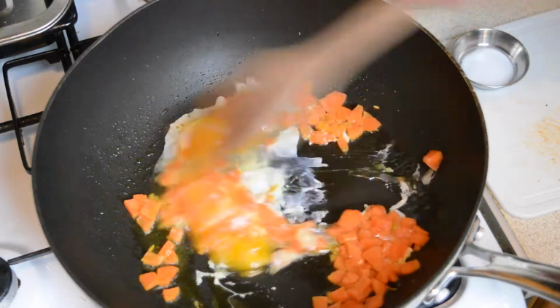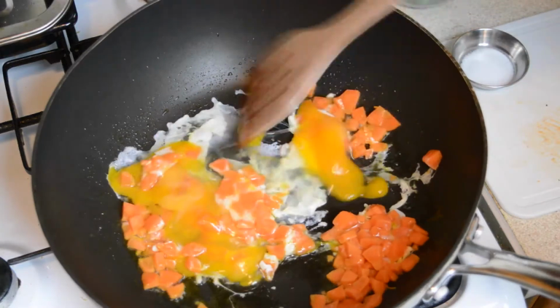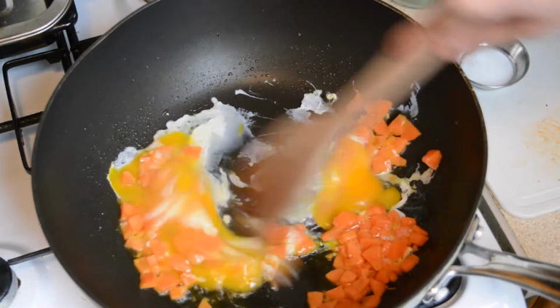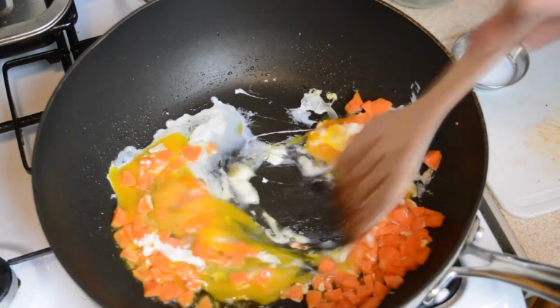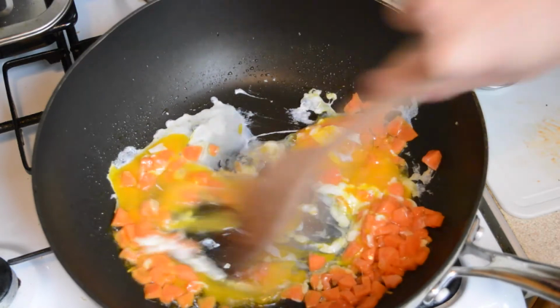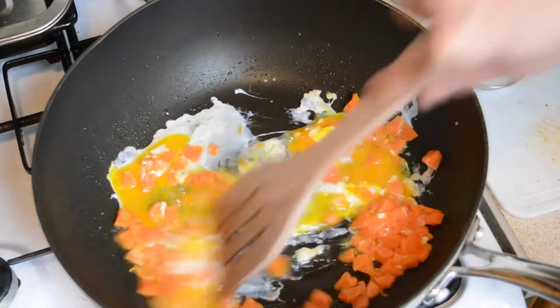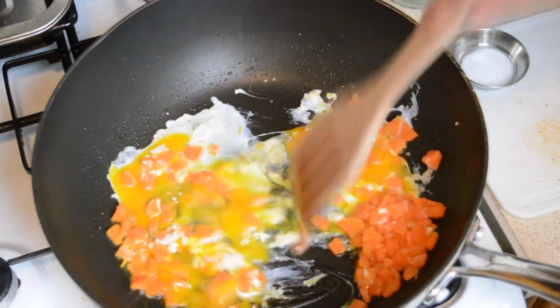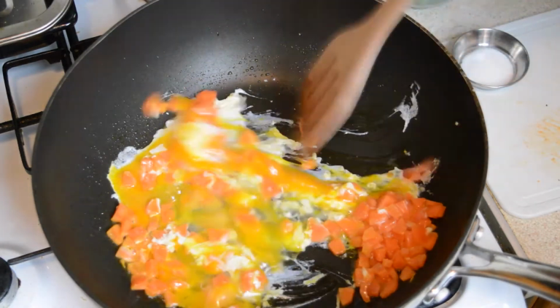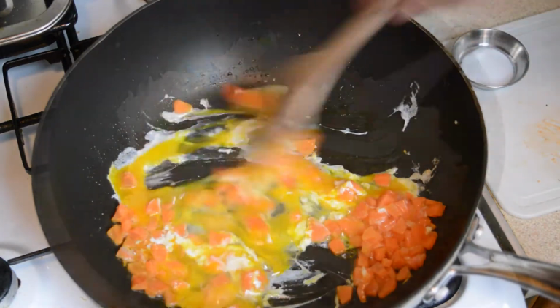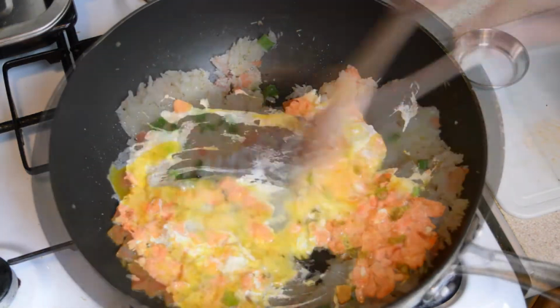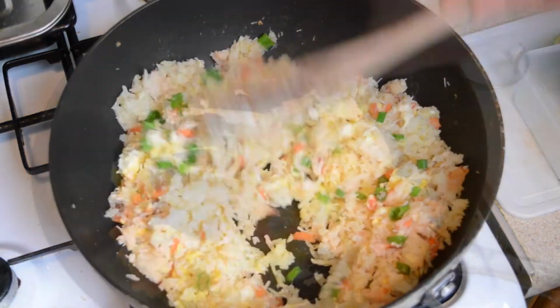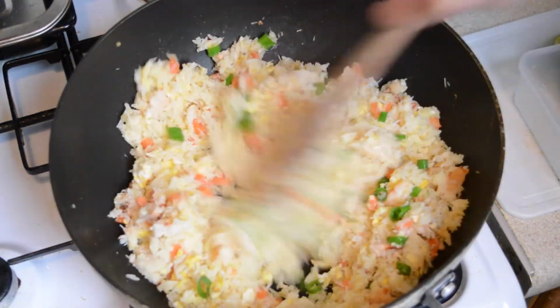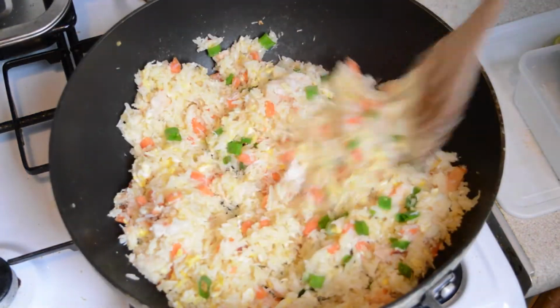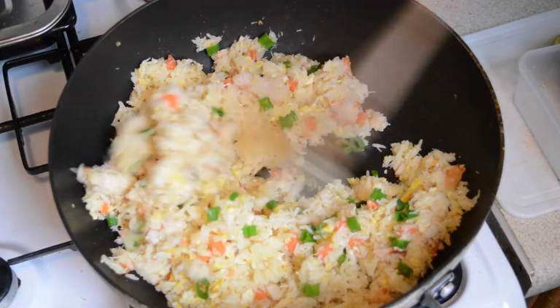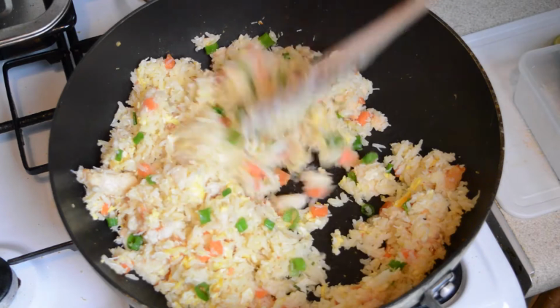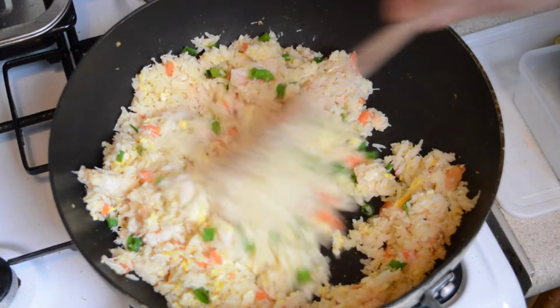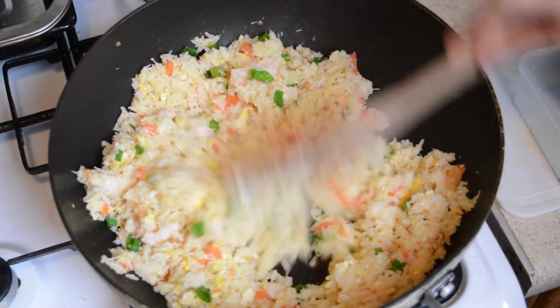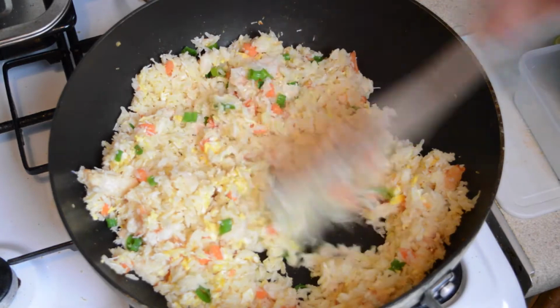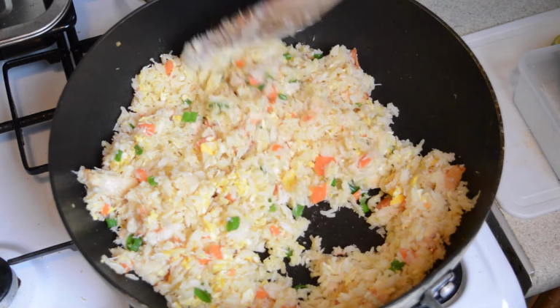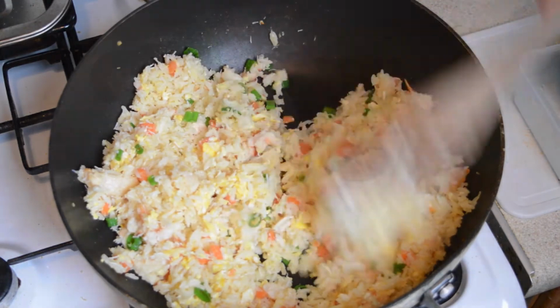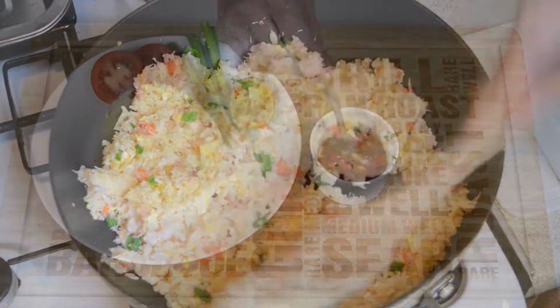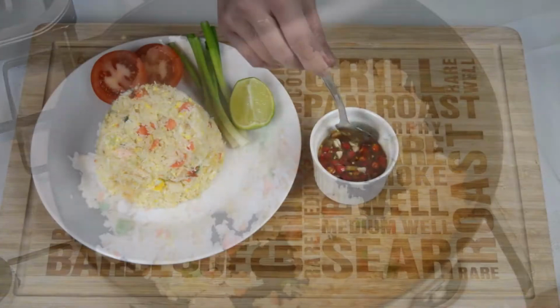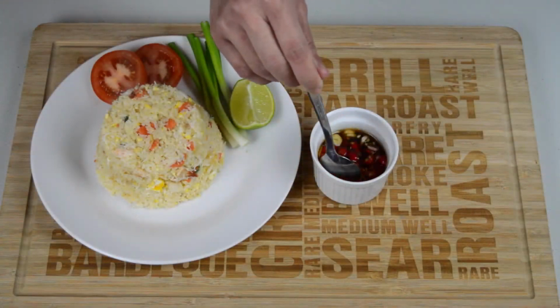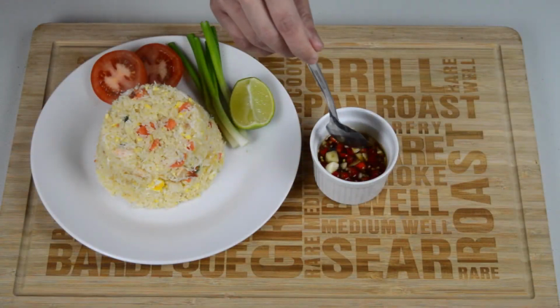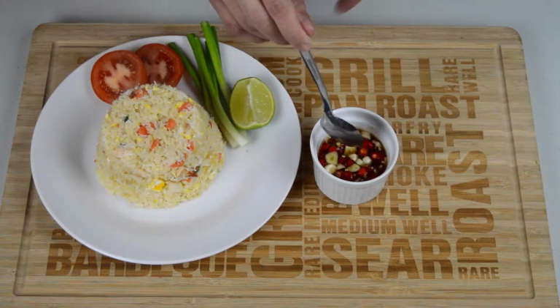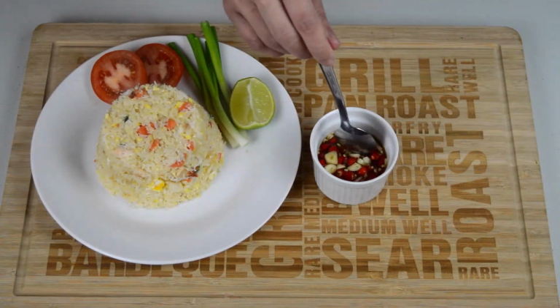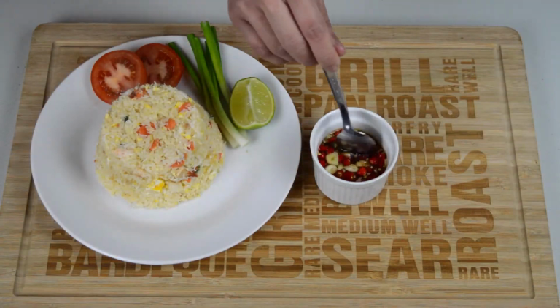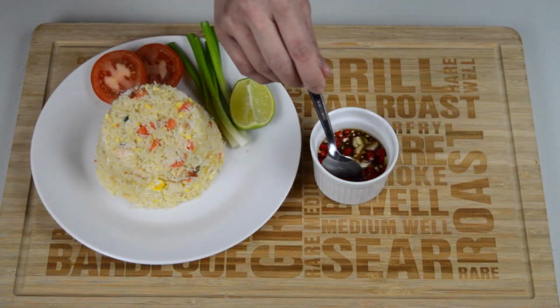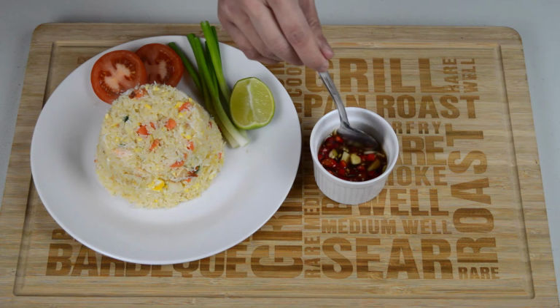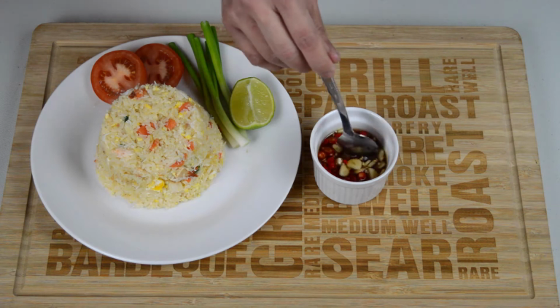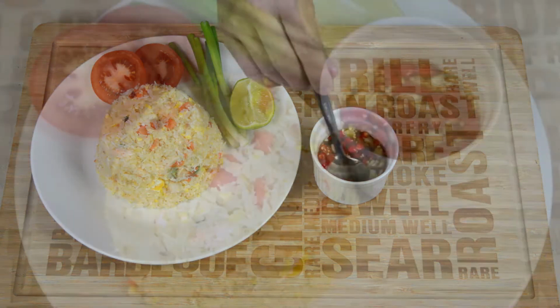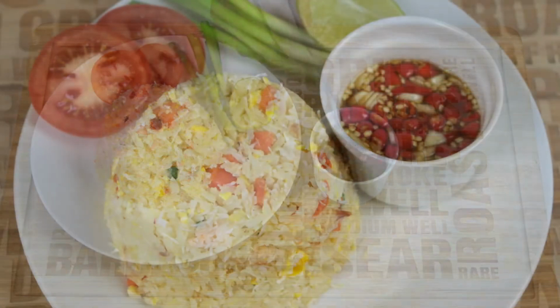Hello, thanks for tuning in. On the menu today is crab fried rice with a chilli fish sauce. Fried rice is a very well known dish, however we found that most recipes often result in rice that is too greasy and oily,